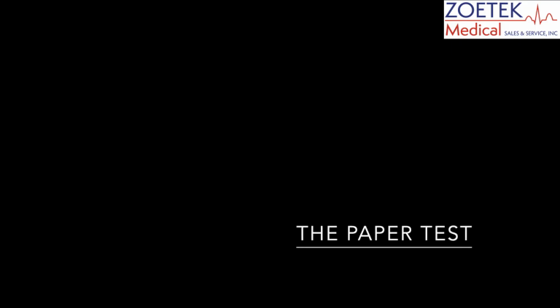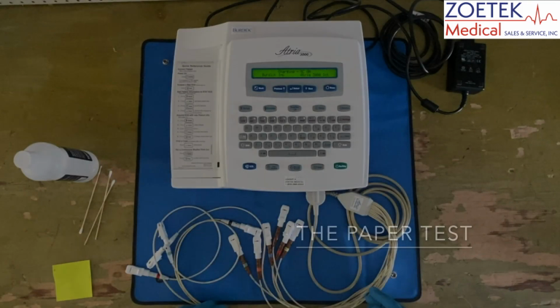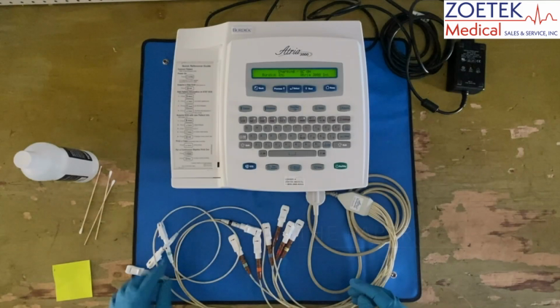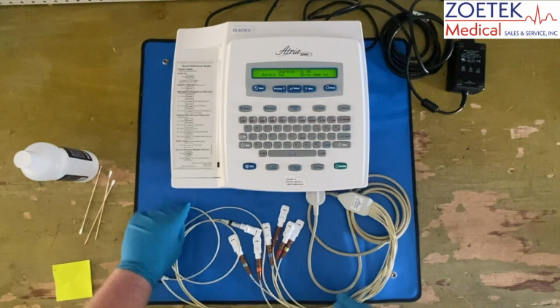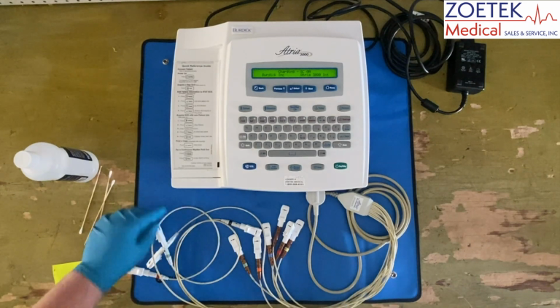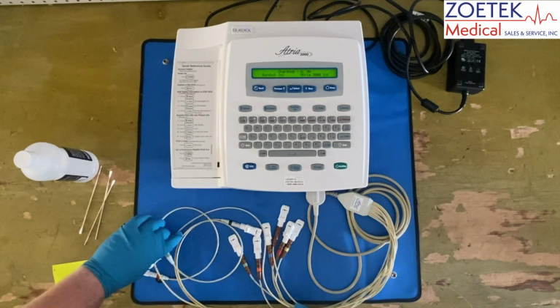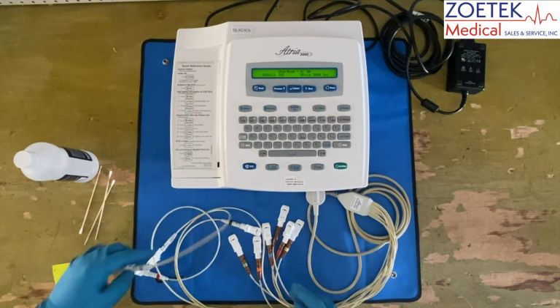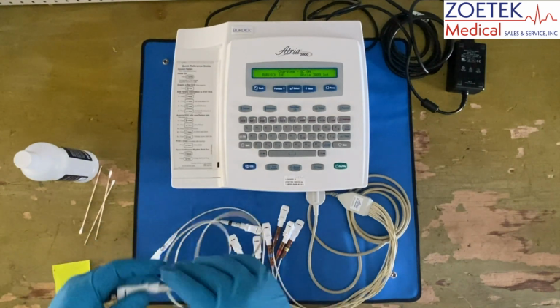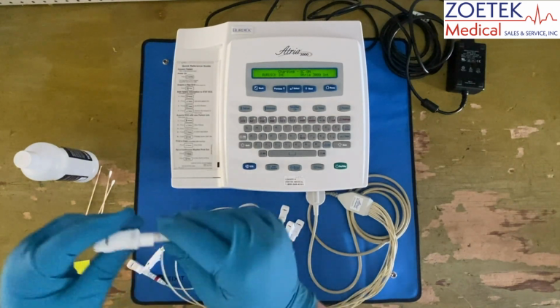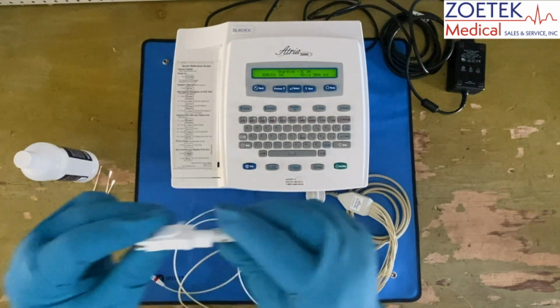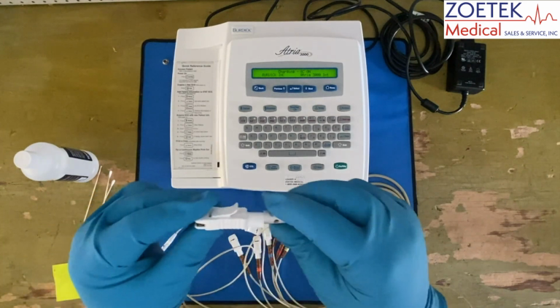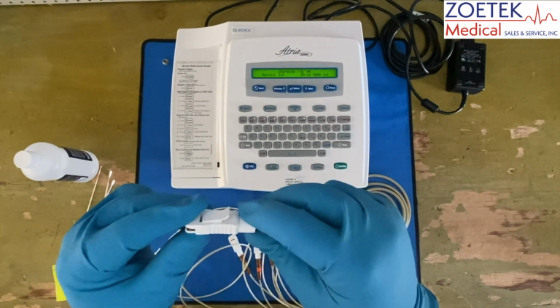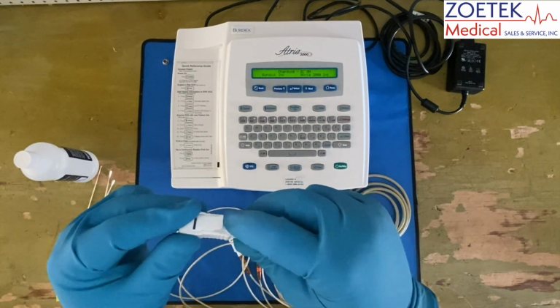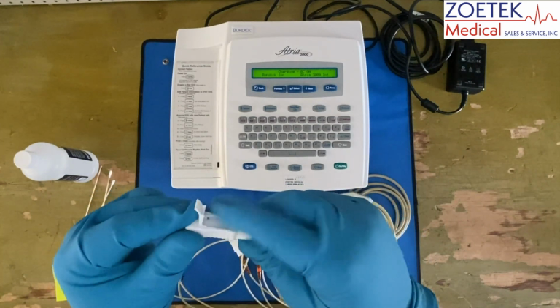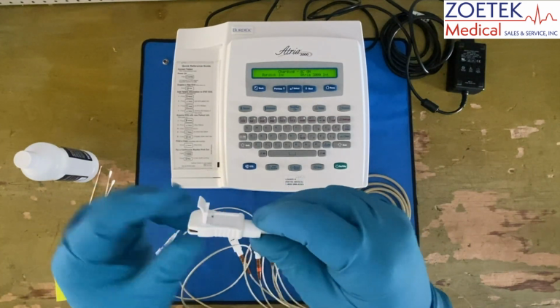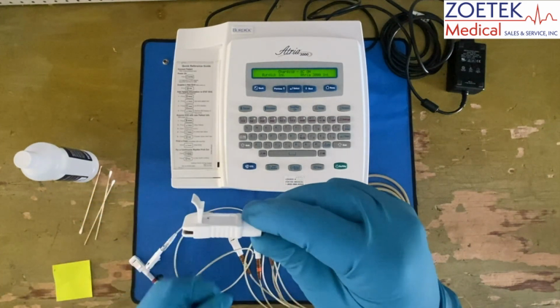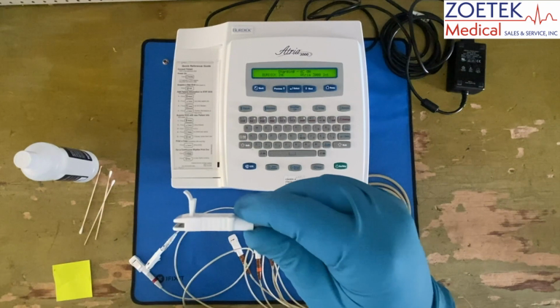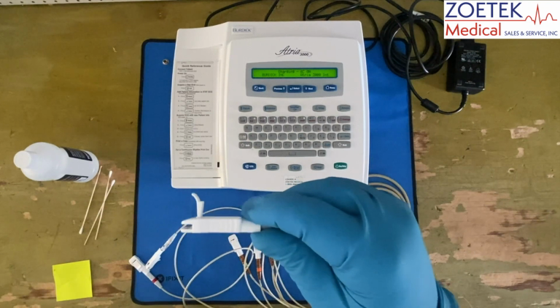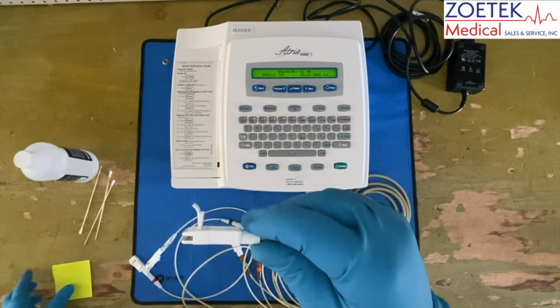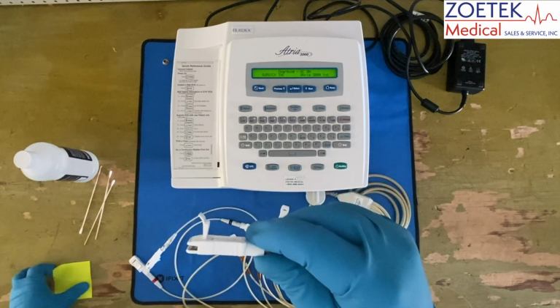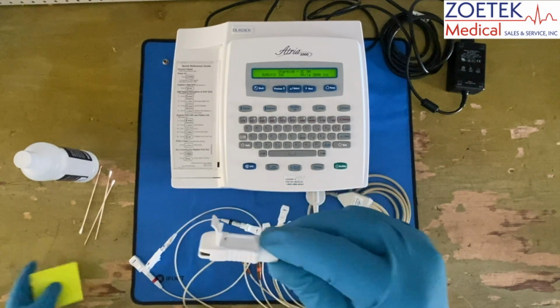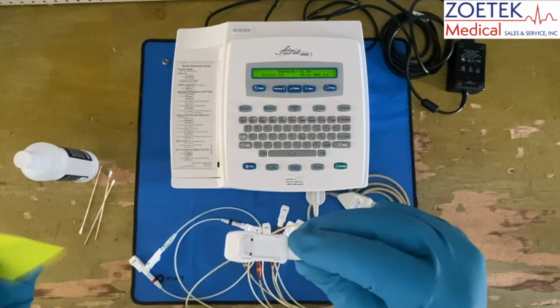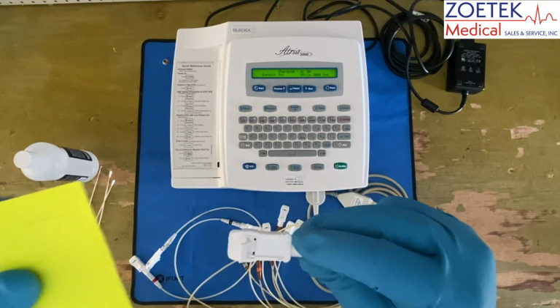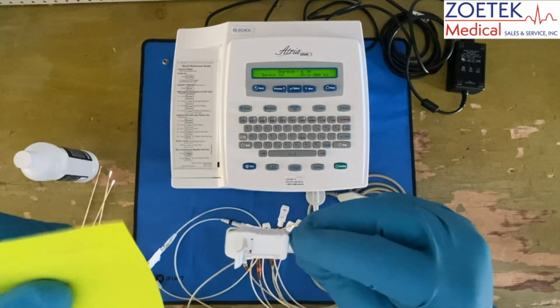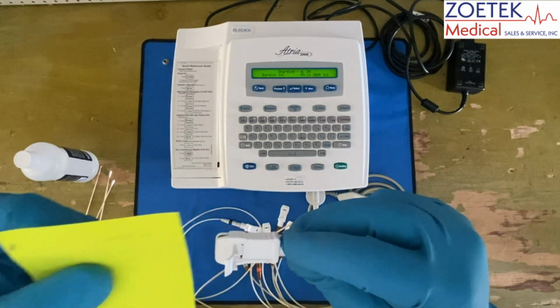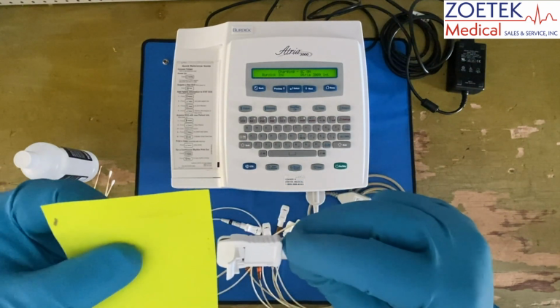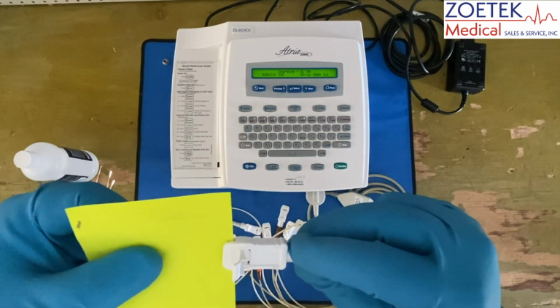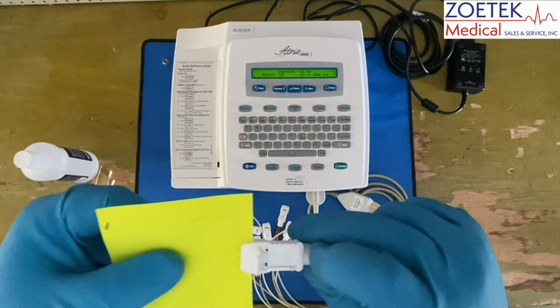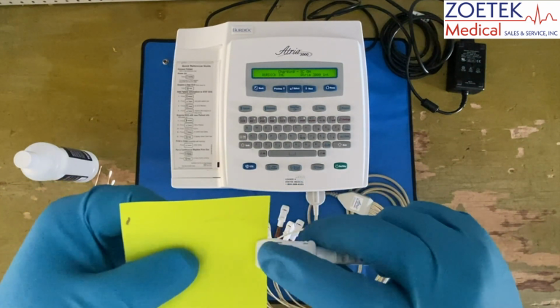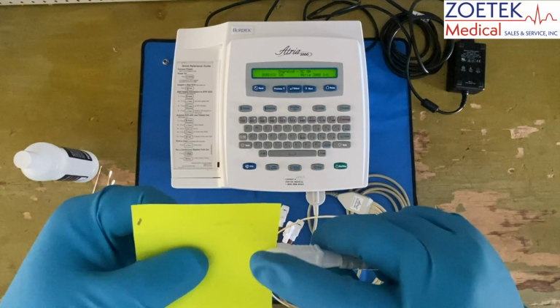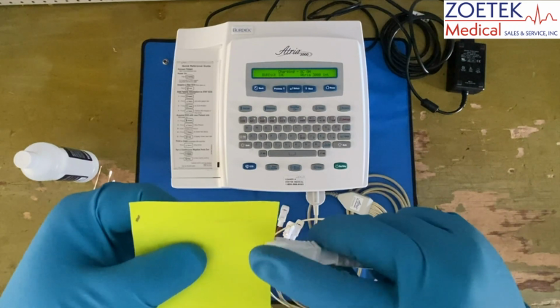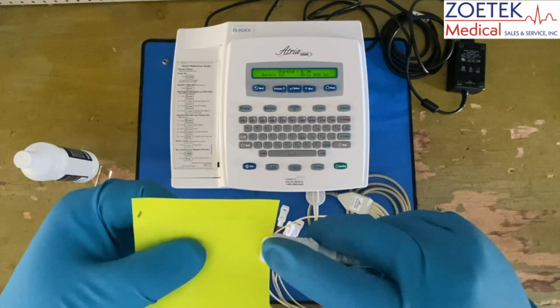The paper test is a simple way to confirm the lead clip's integrity. Grab a piece of paper — in this case a post-it note. Open up the clip and close it onto the paper as shown. Pull the paper, making sure the connection is held.